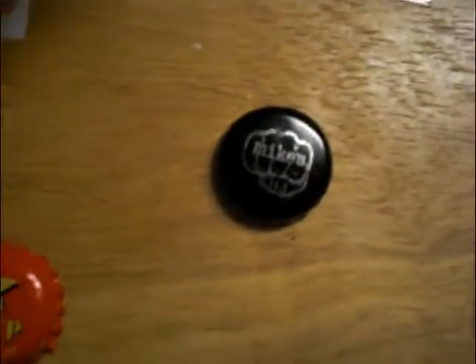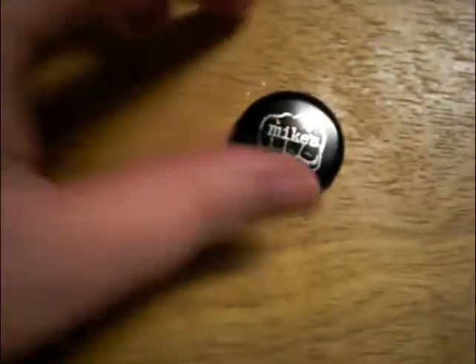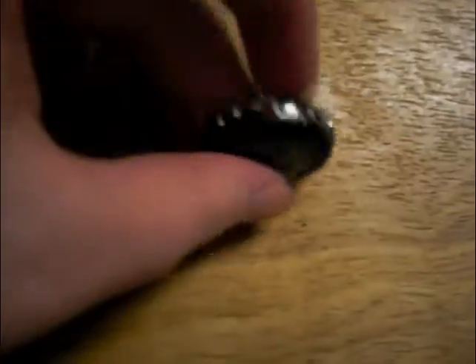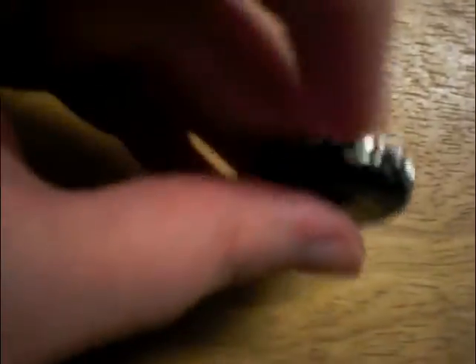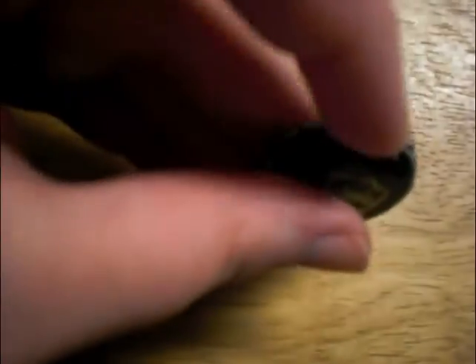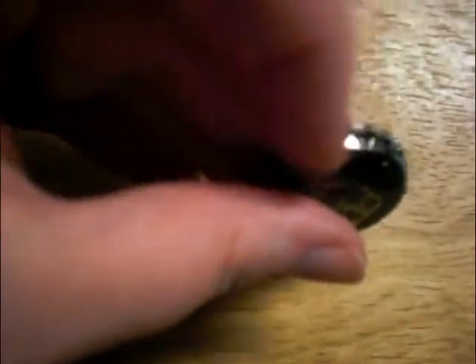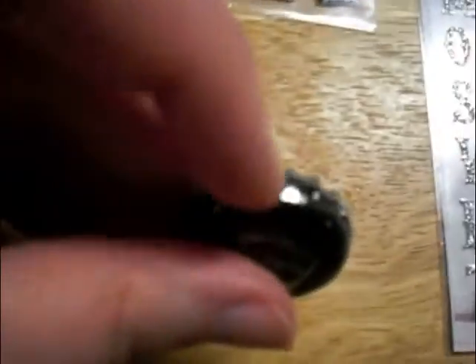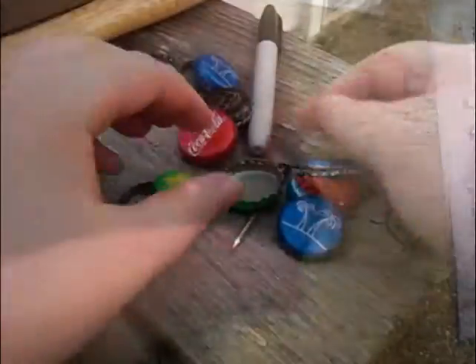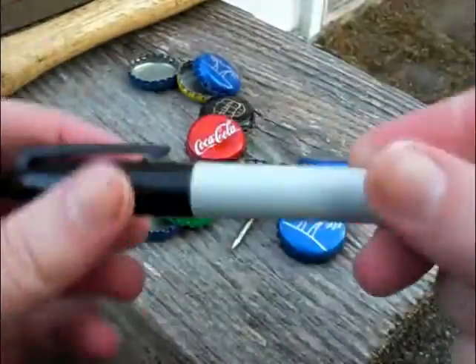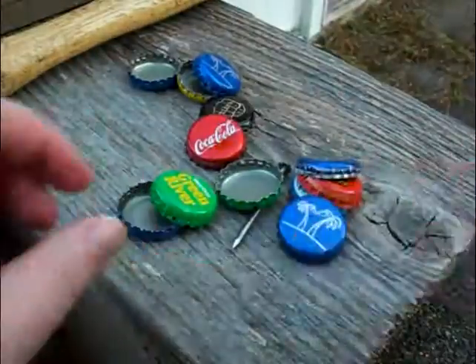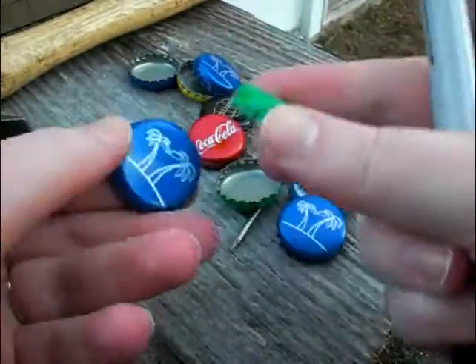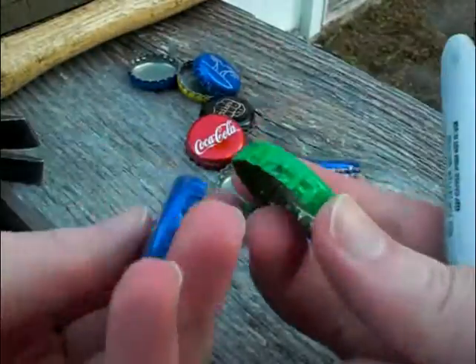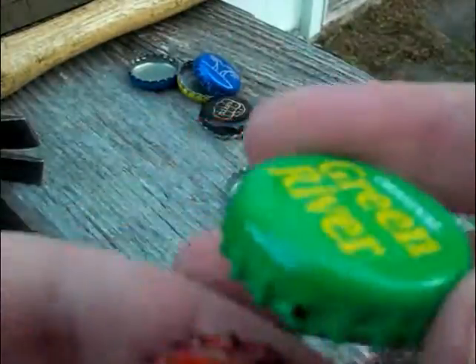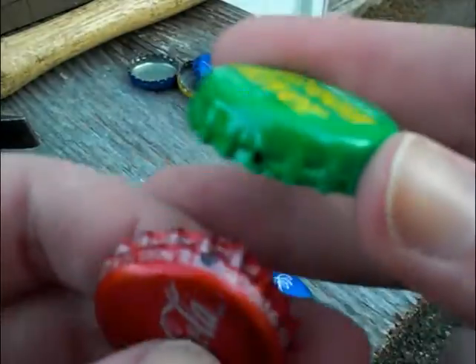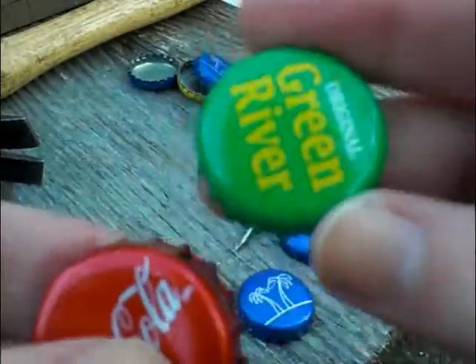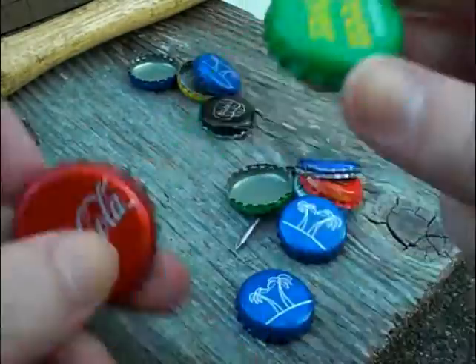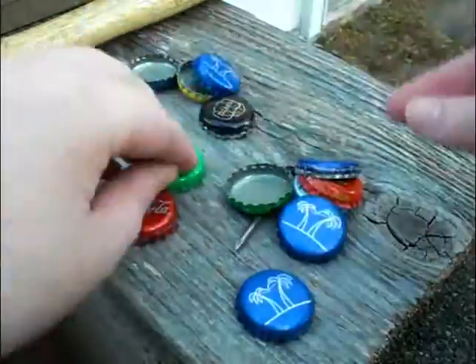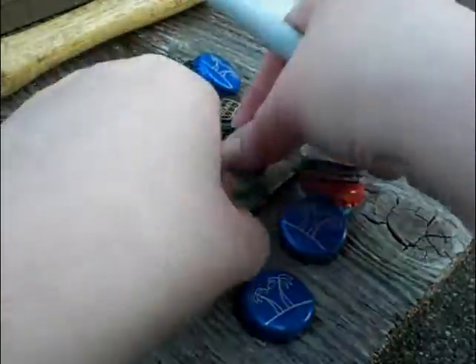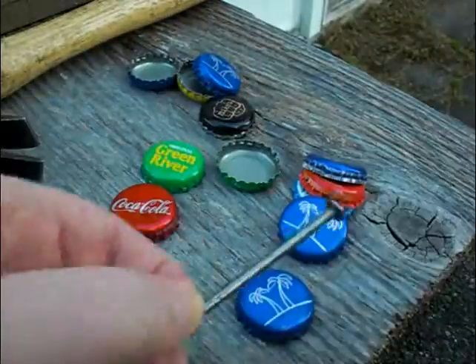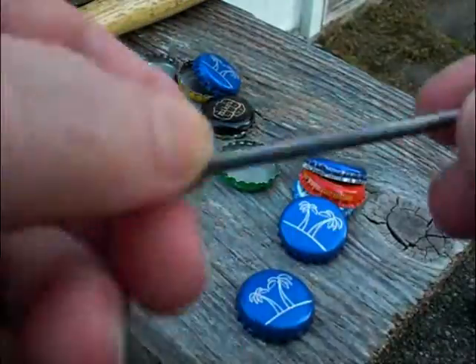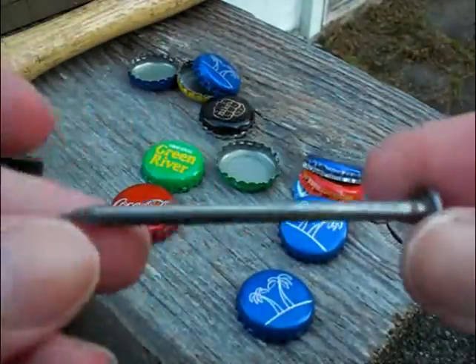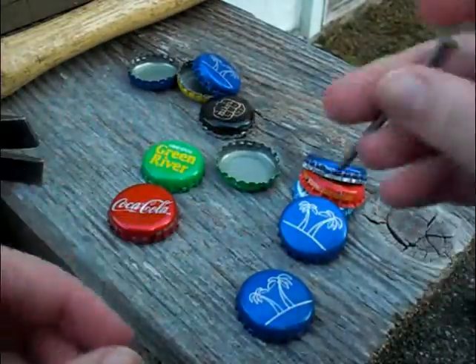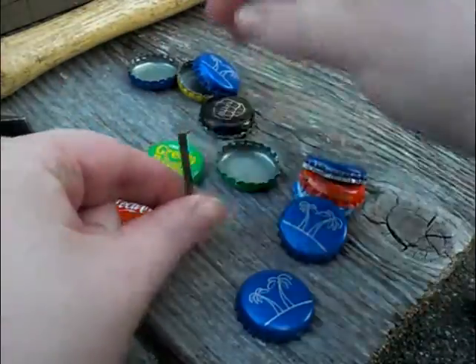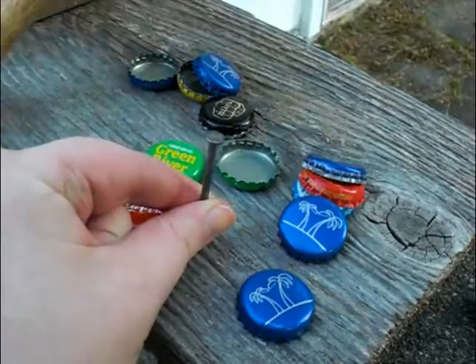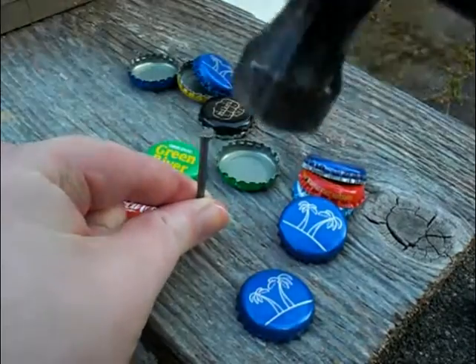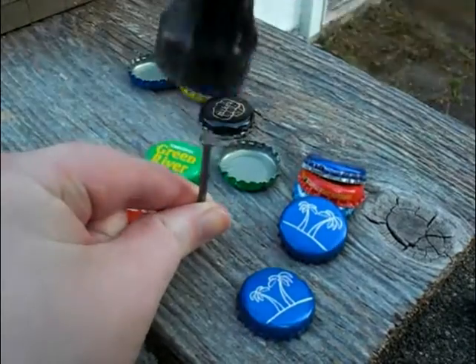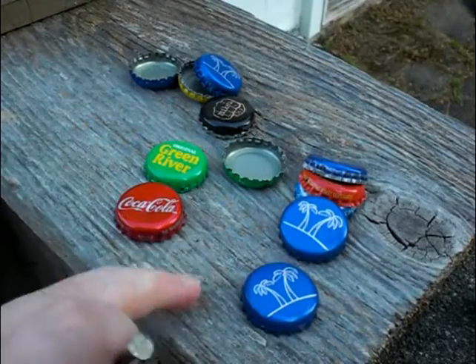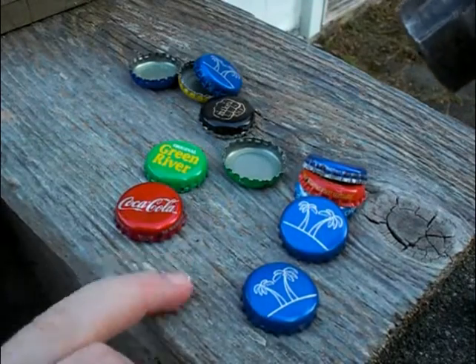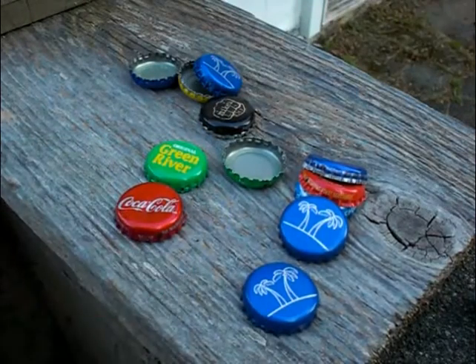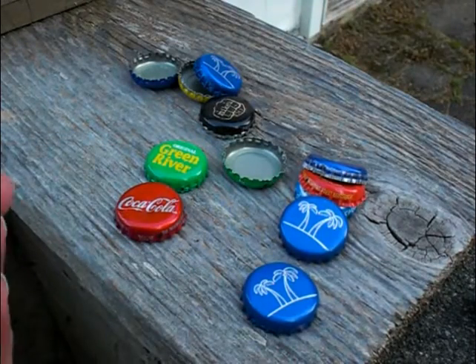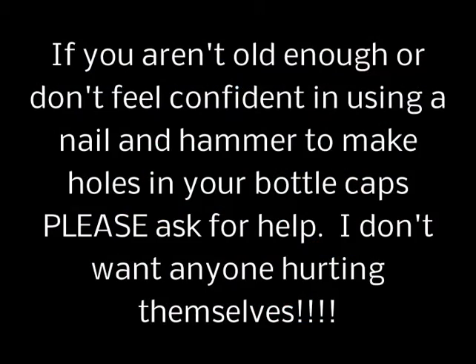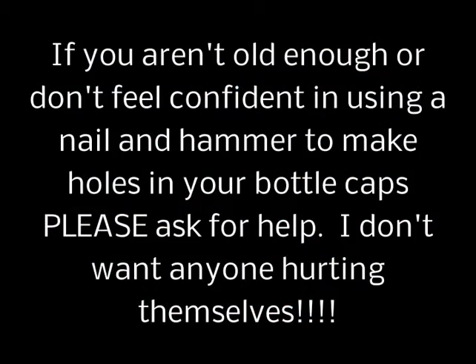For all three designs you'll need to figure out where you want the hole to turn them into charms. I took a sharpie and put a mark exactly where I want the hole to be made. For hole making you will need a nail, a hammer, and a piece of strong wood to do it on.